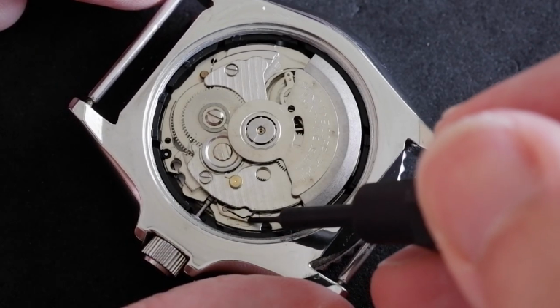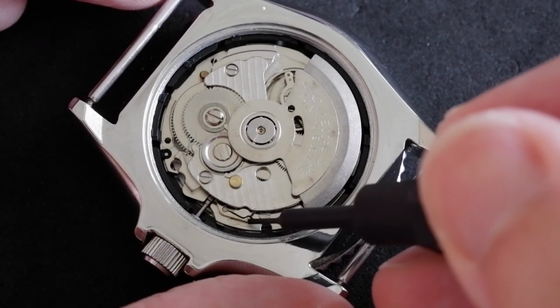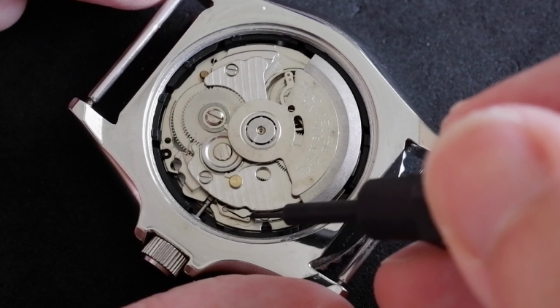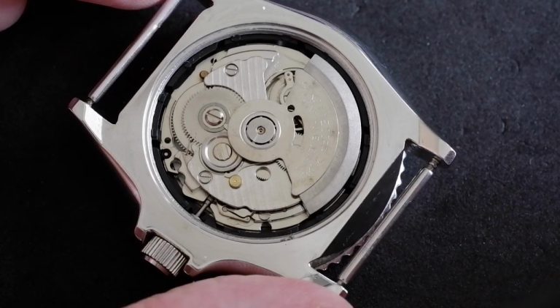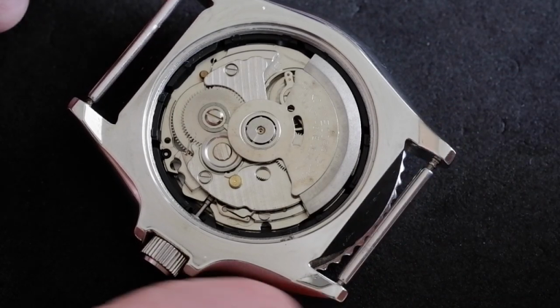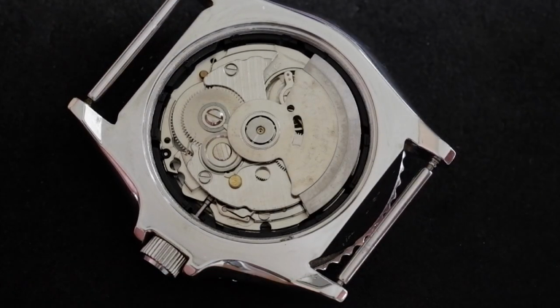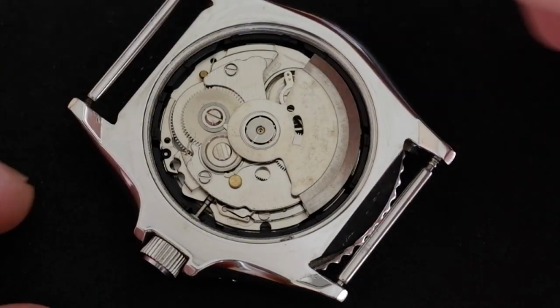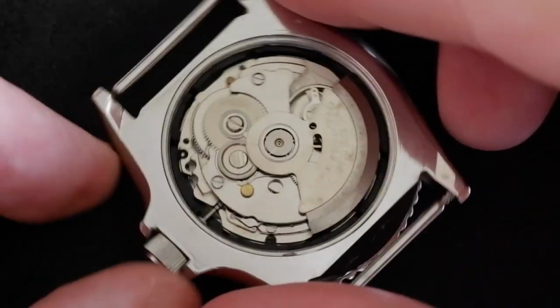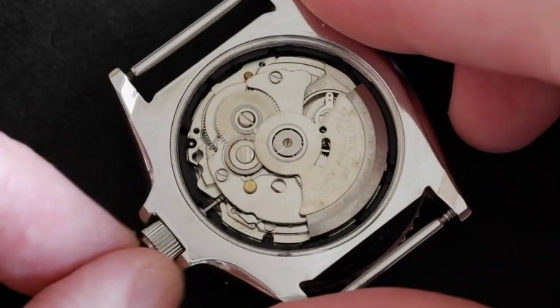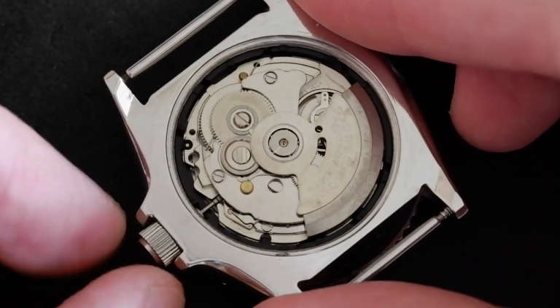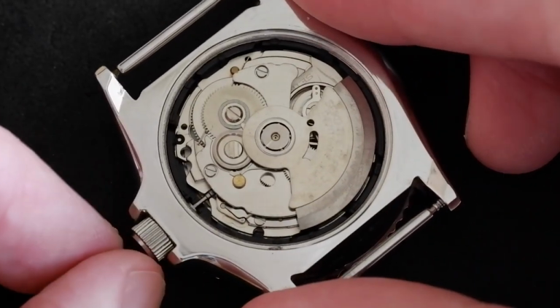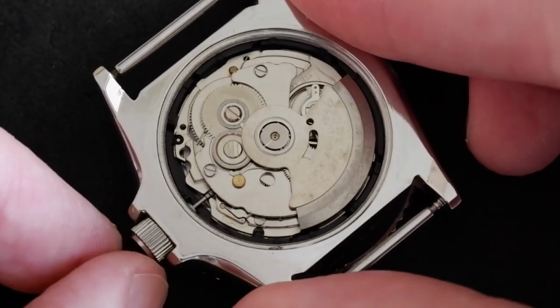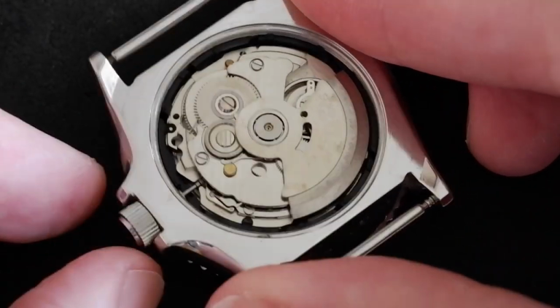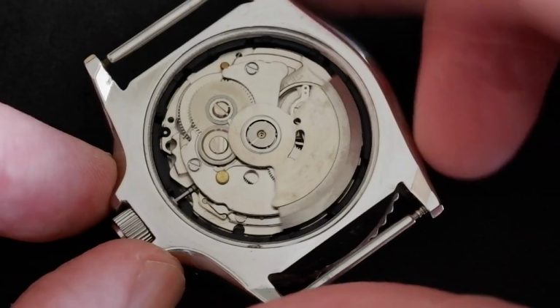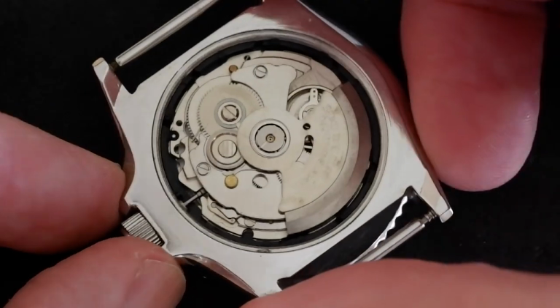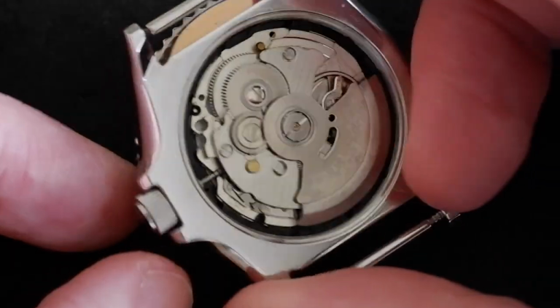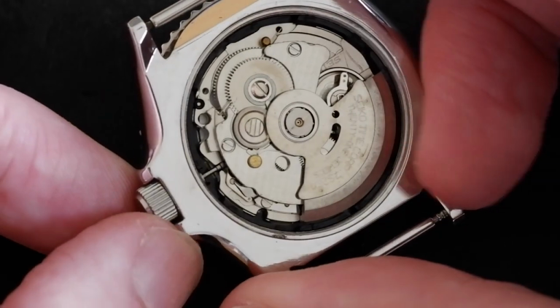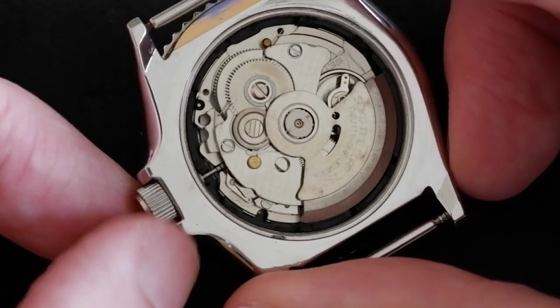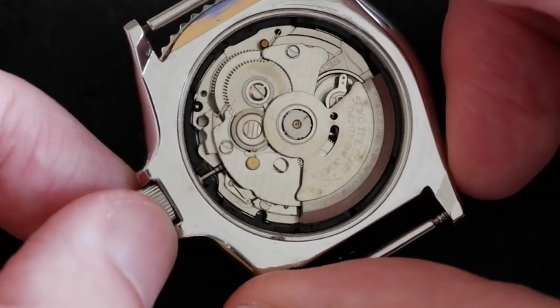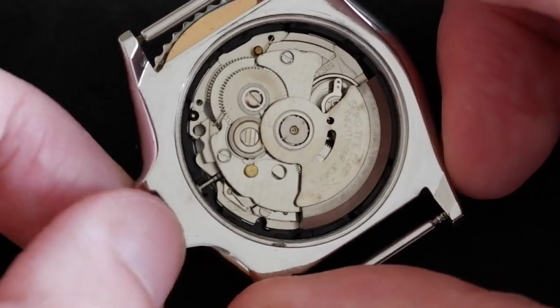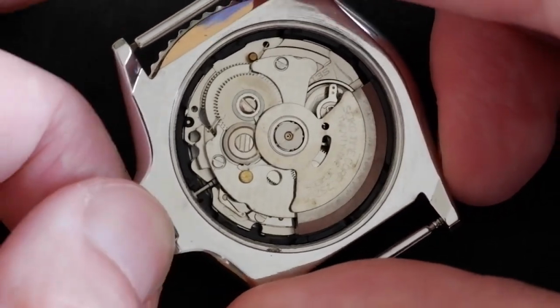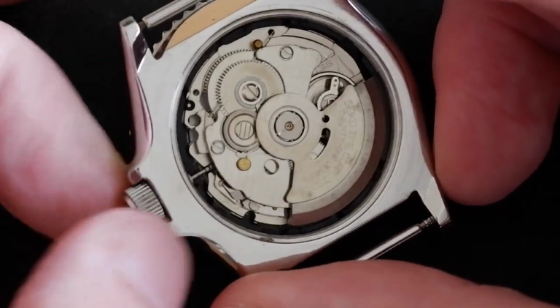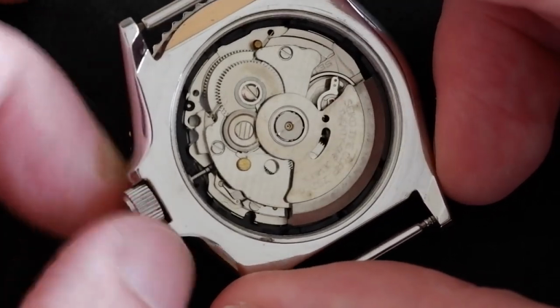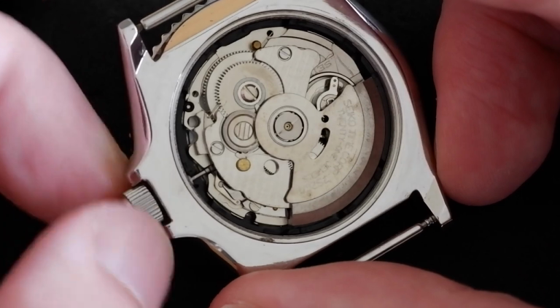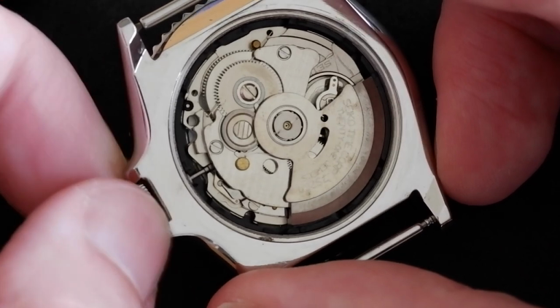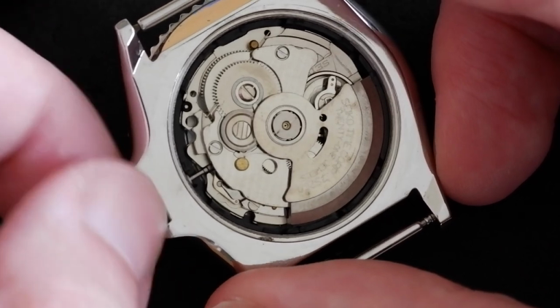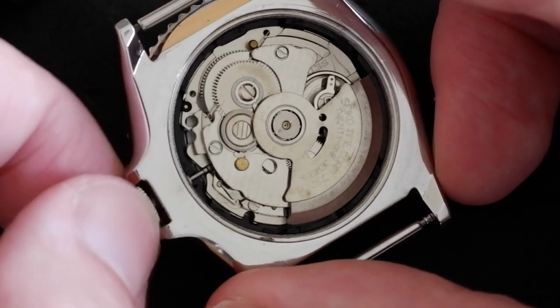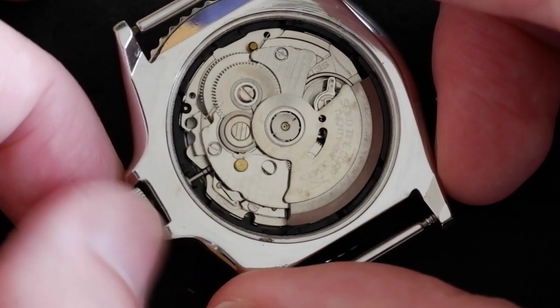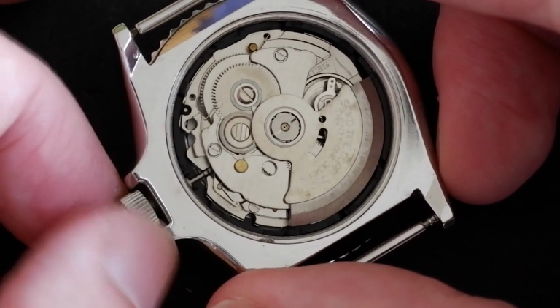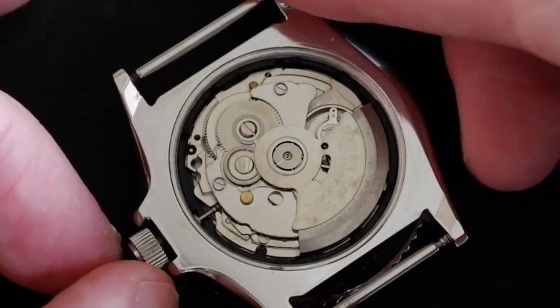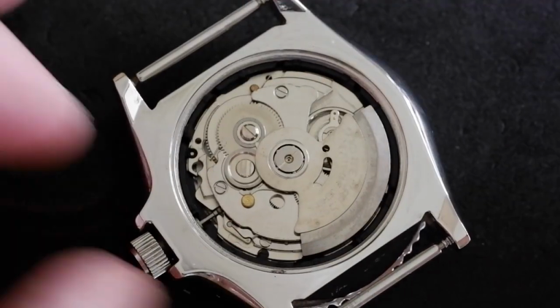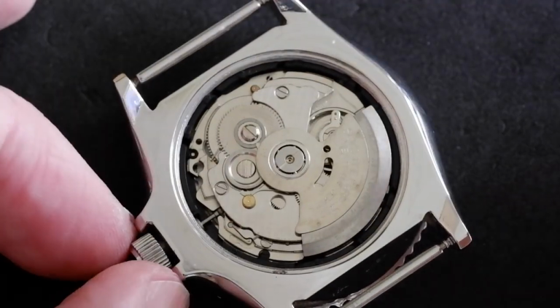We're going to push down on that. You don't need to pull the crown out to the first or second click. However, if your watch has a screw-down crown, like on this diver, then you'll need to unscrew it first. So unscrew that so that it's loose — I haven't pulled it out.